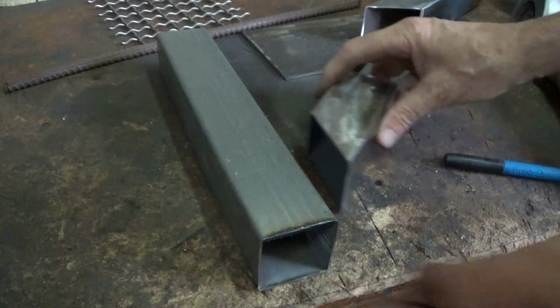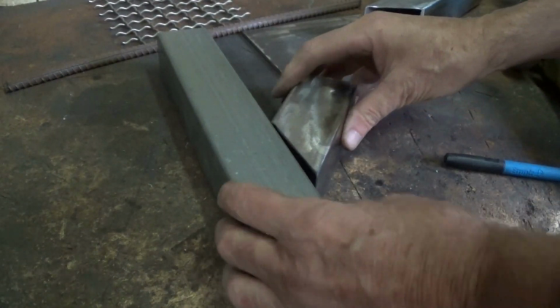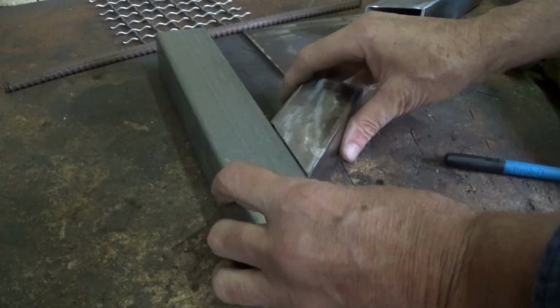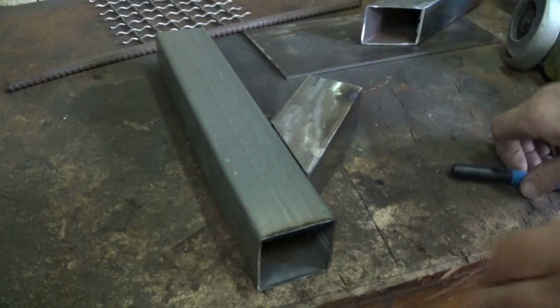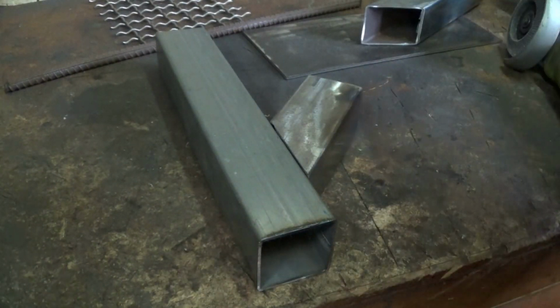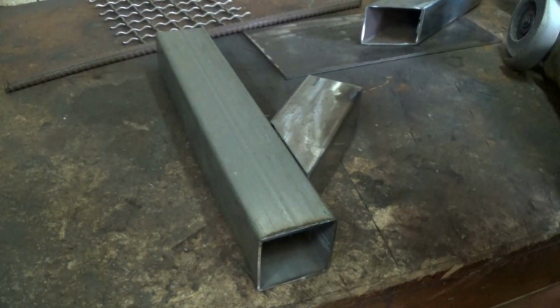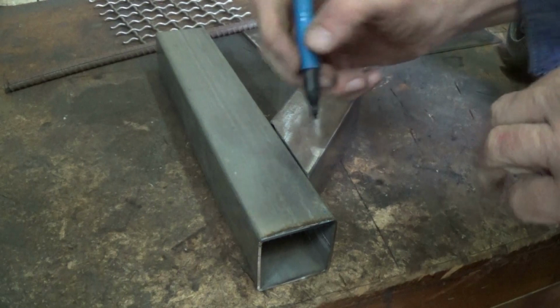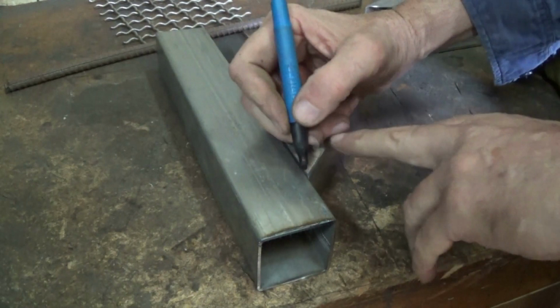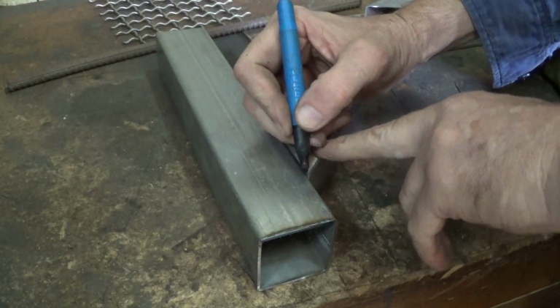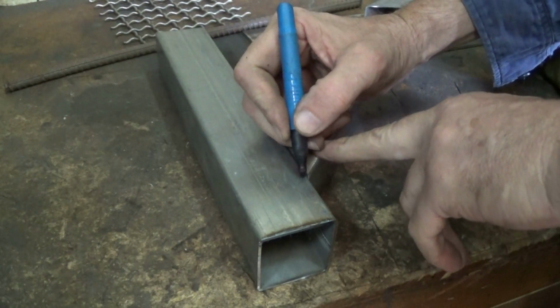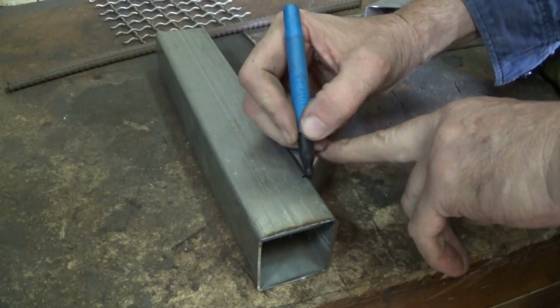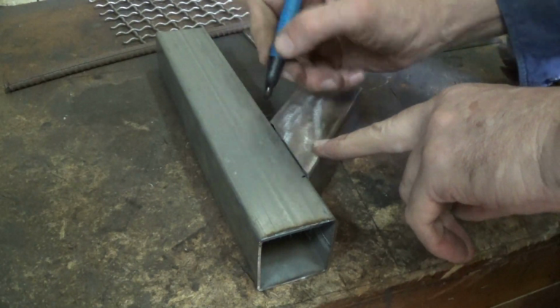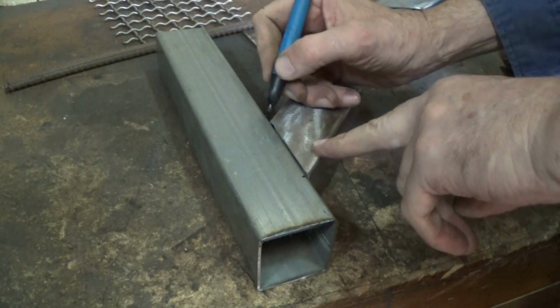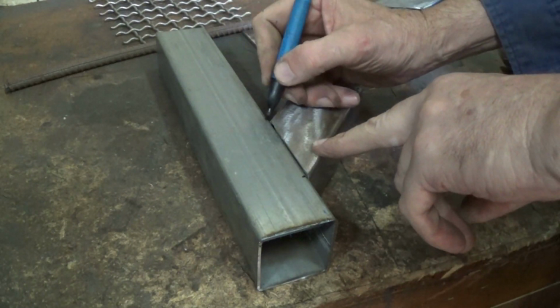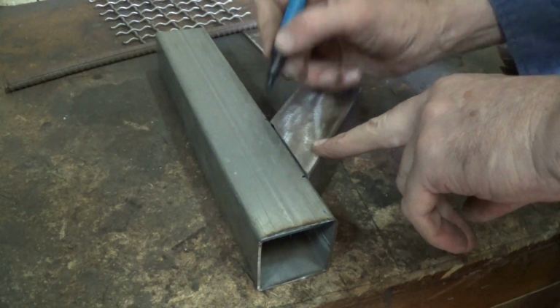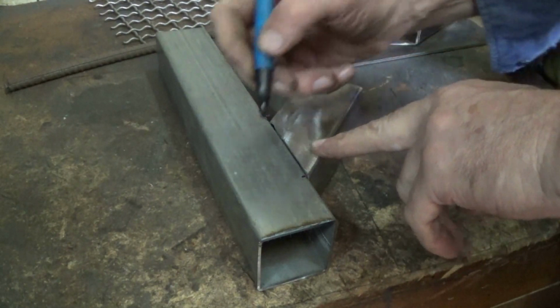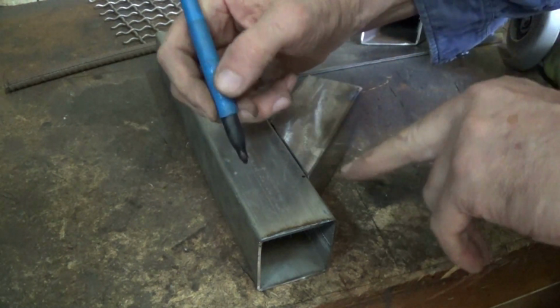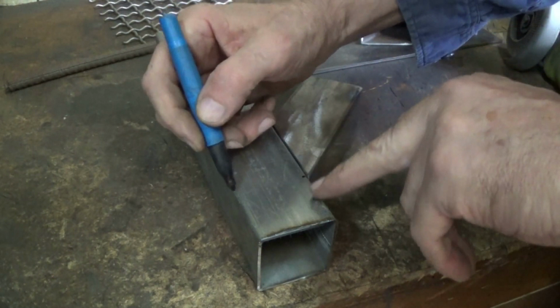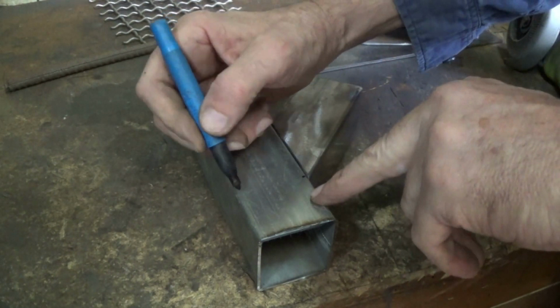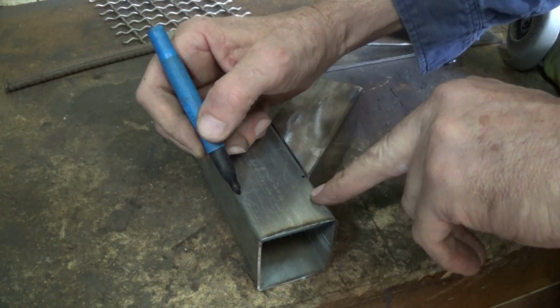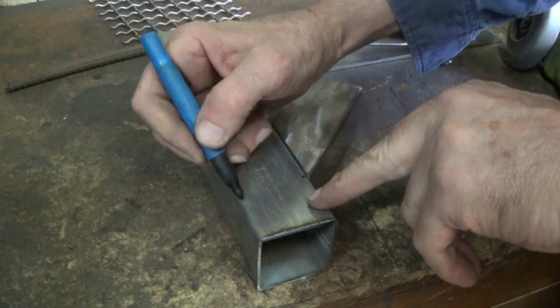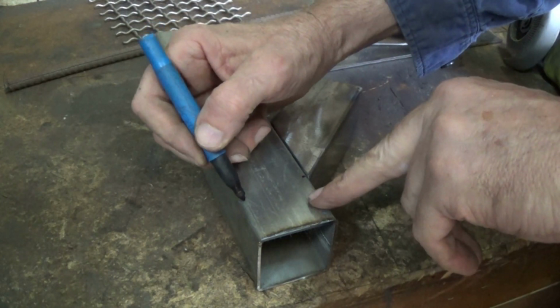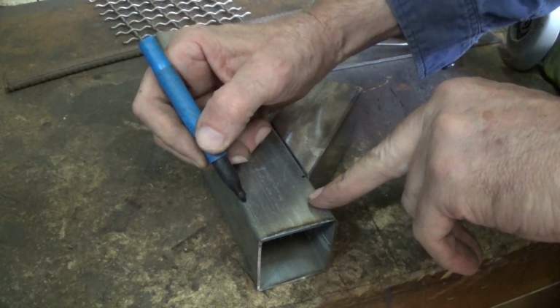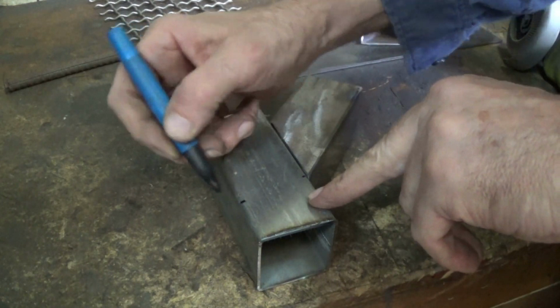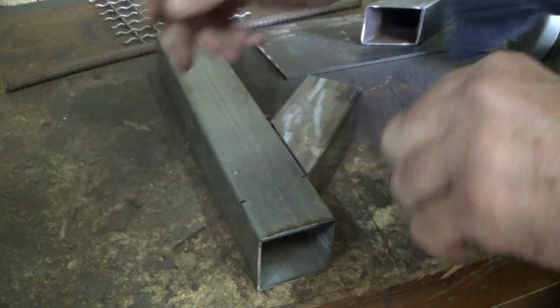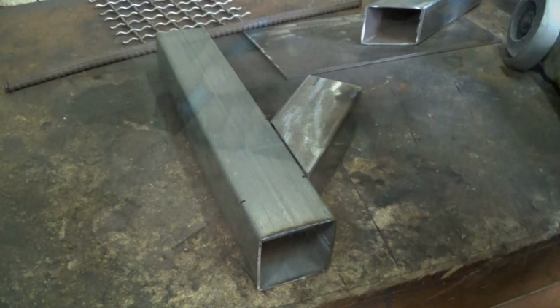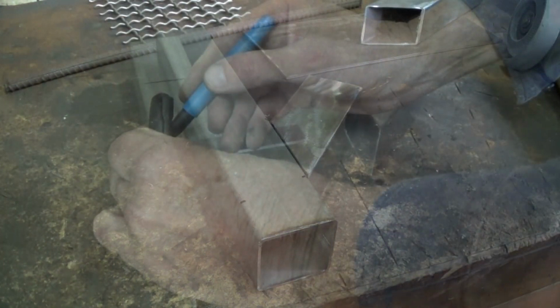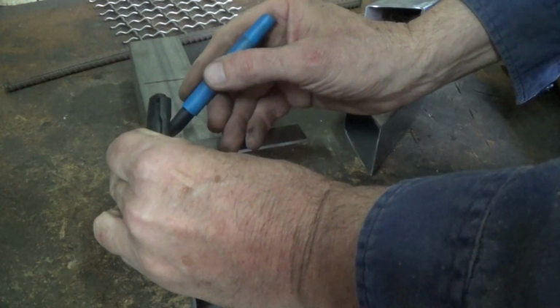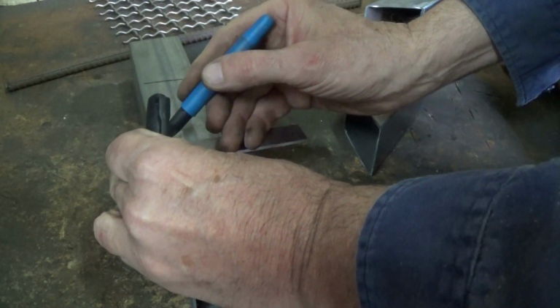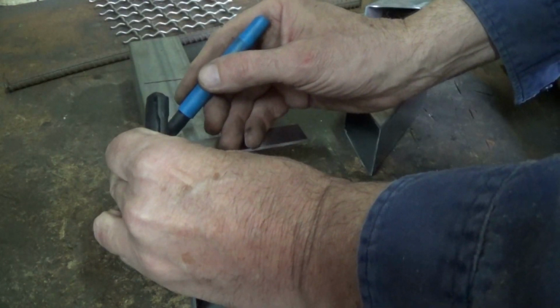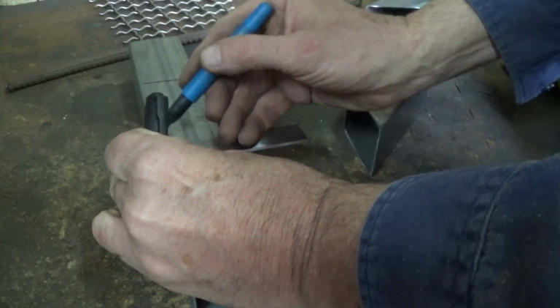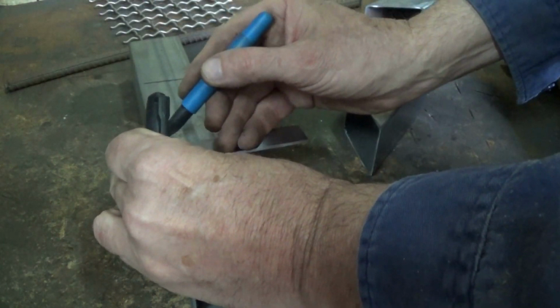I'm going to use this short off-cut for the wood feeder, so I'm just going to mark it out so that I can cut a hole in there, and also I'm going to mark out the spot for the air intake as well.